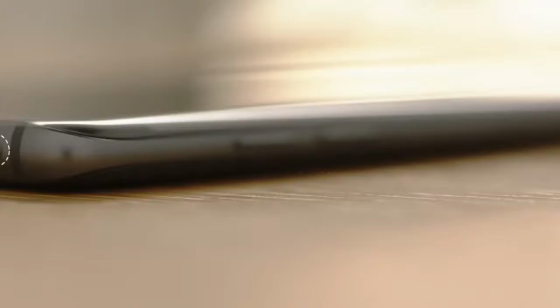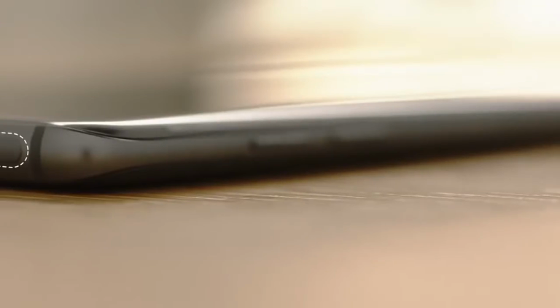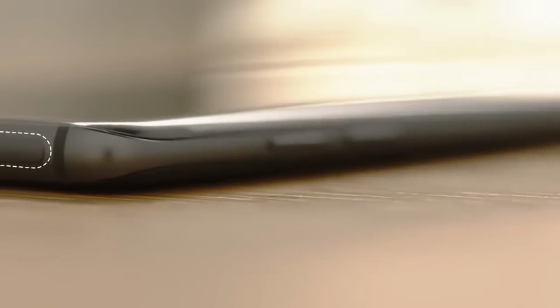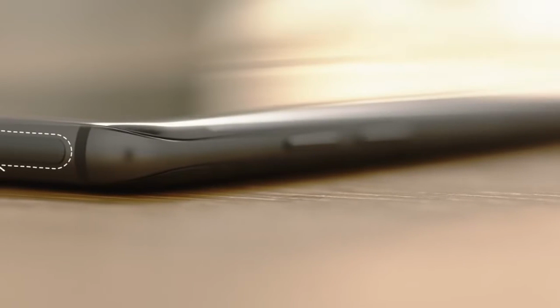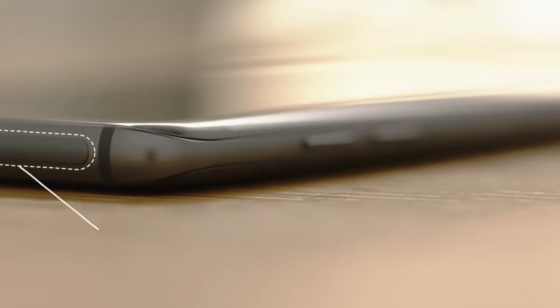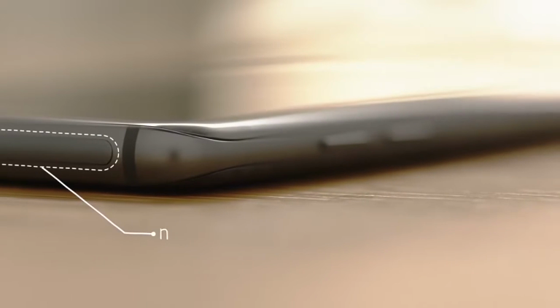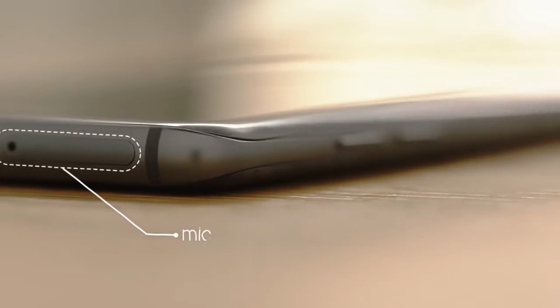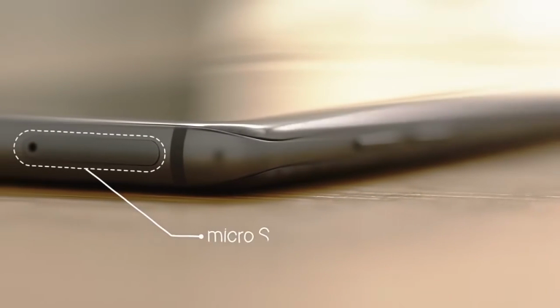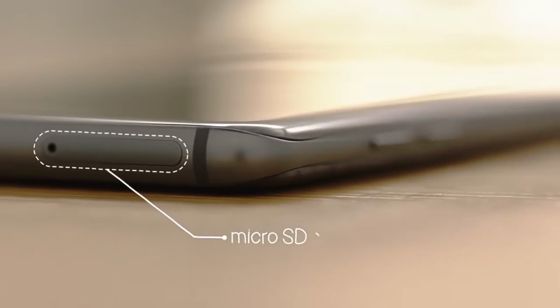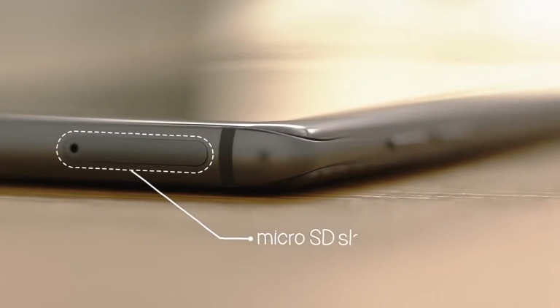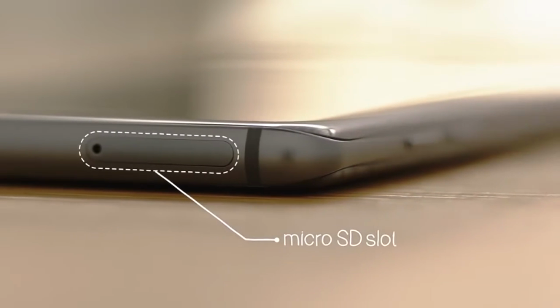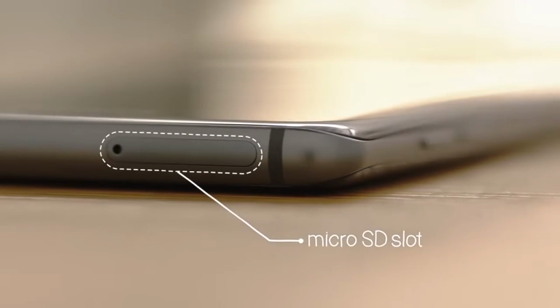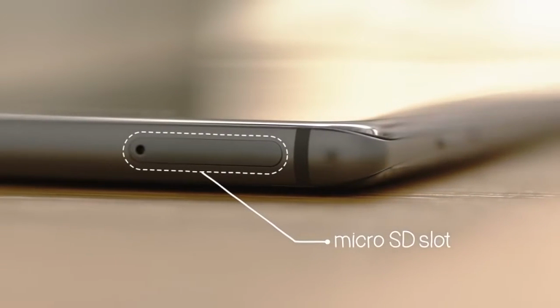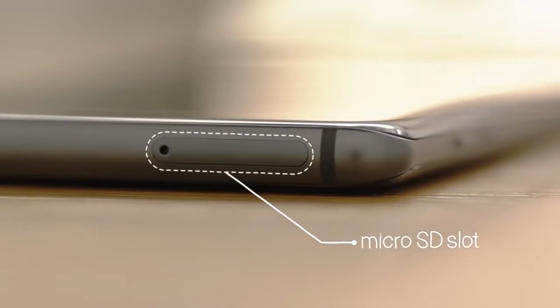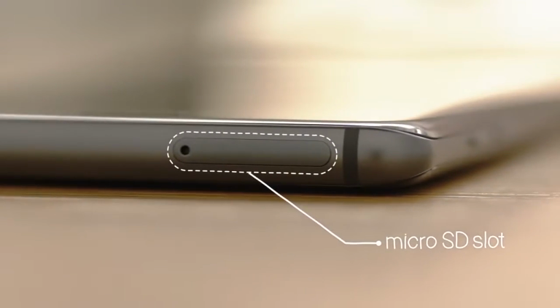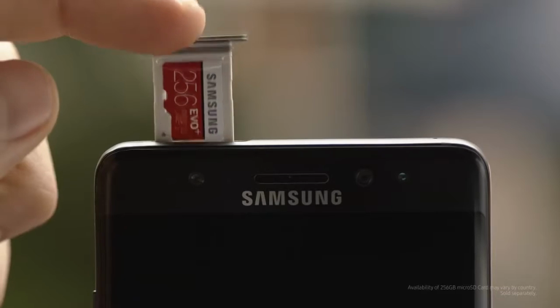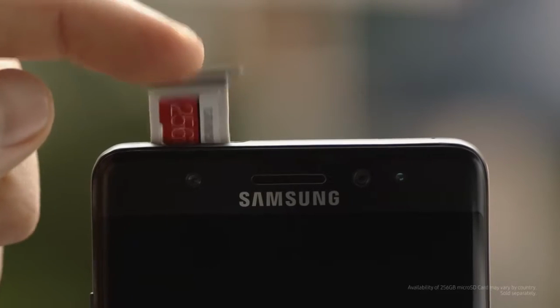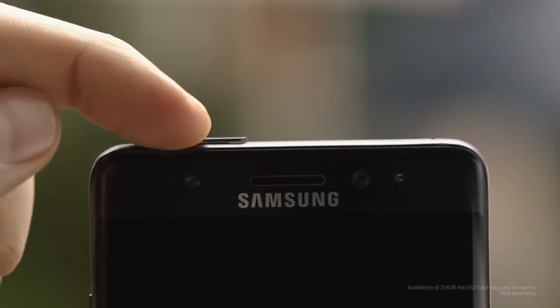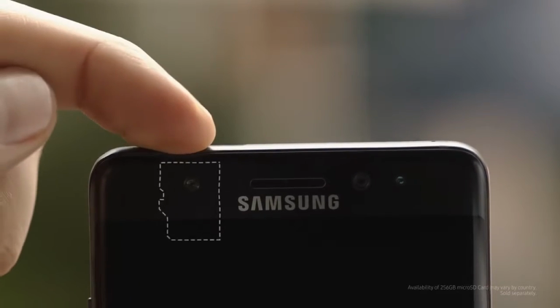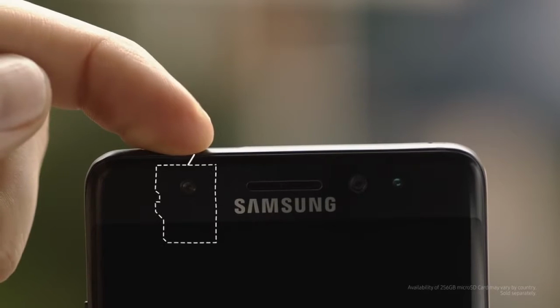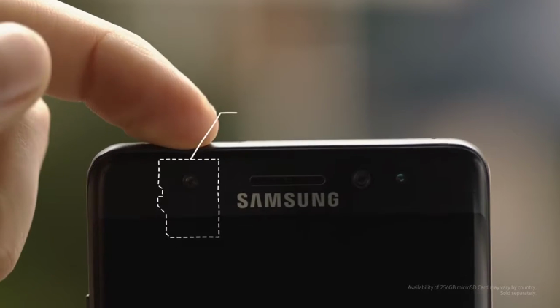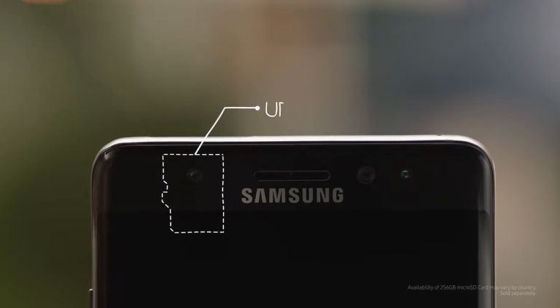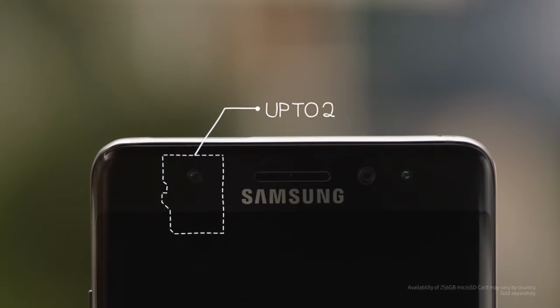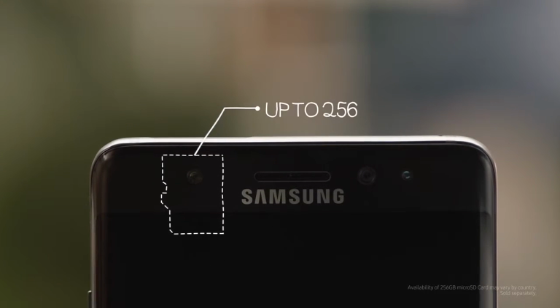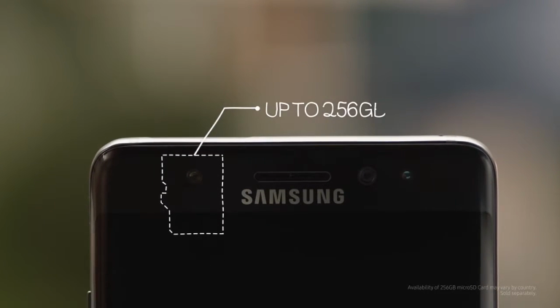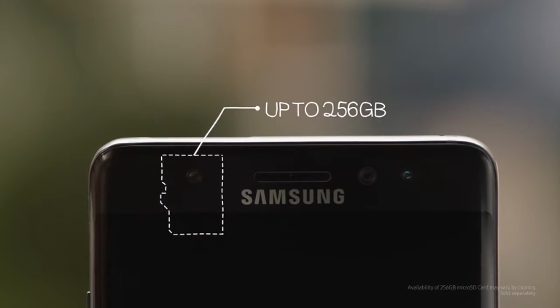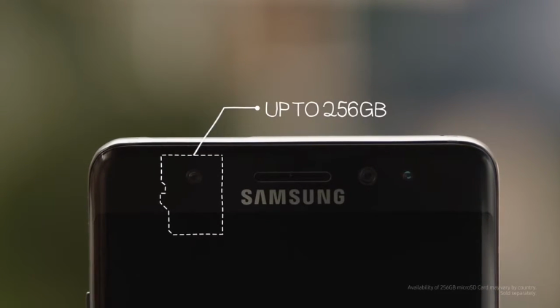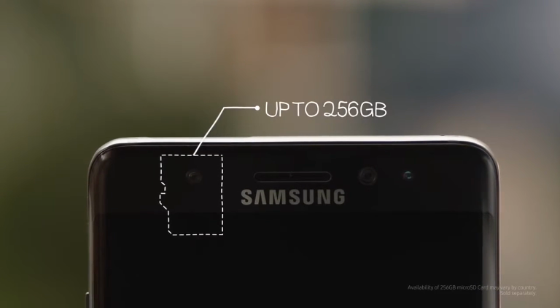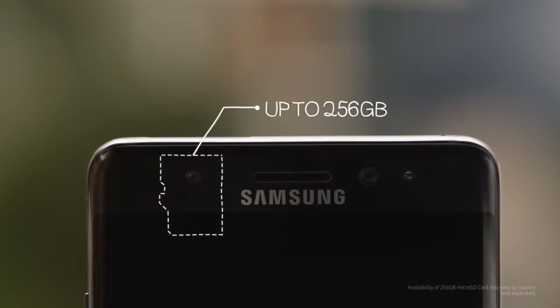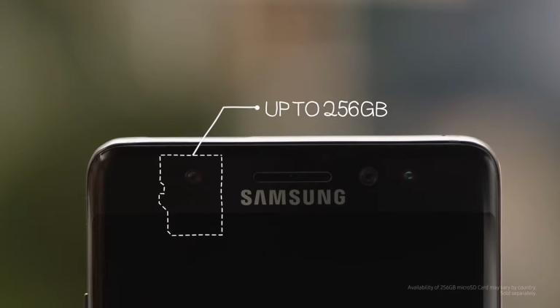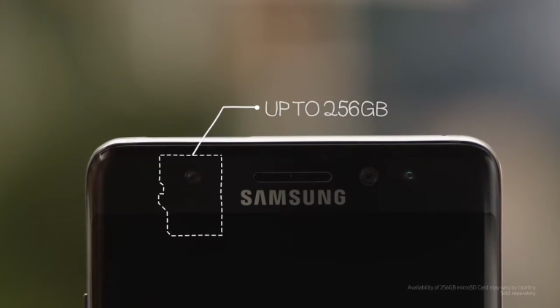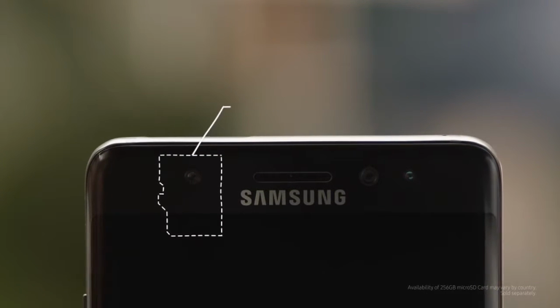If you look closely though — yep, a familiar friend is back. So whether it's movies, photos, or music, the Note 7 has you covered with micro-SD card expansion up to 256GB.